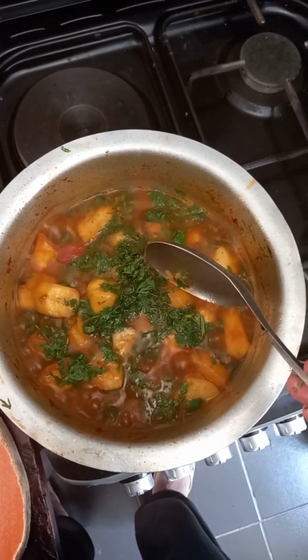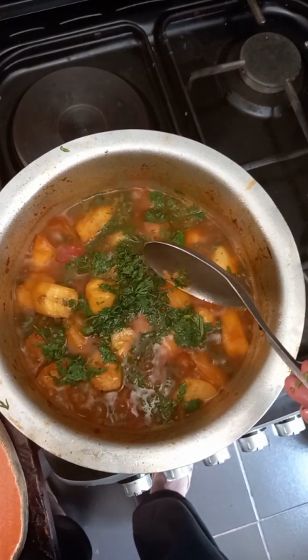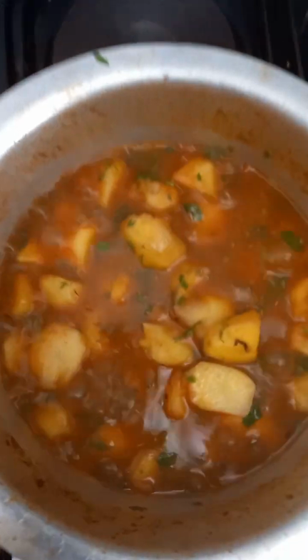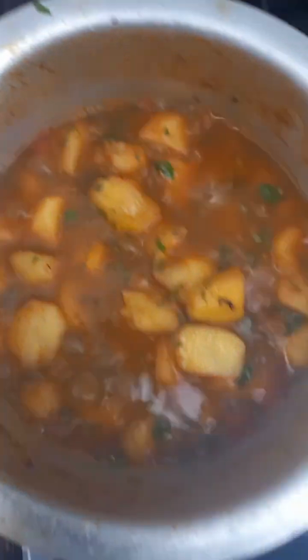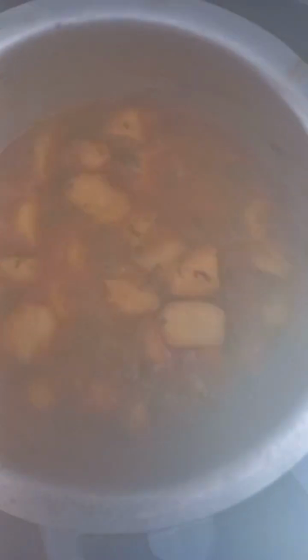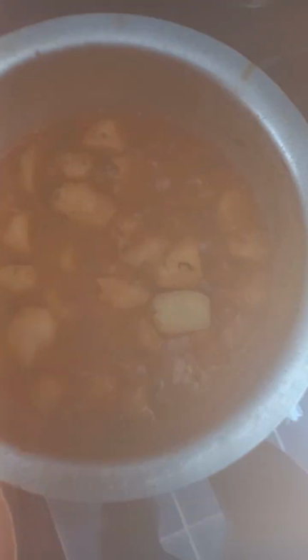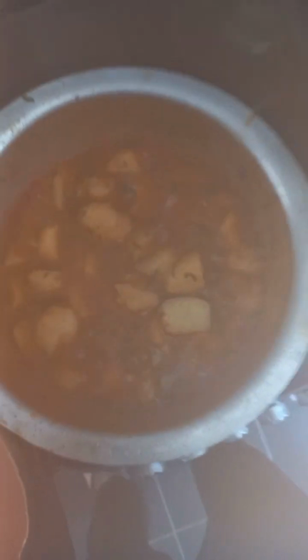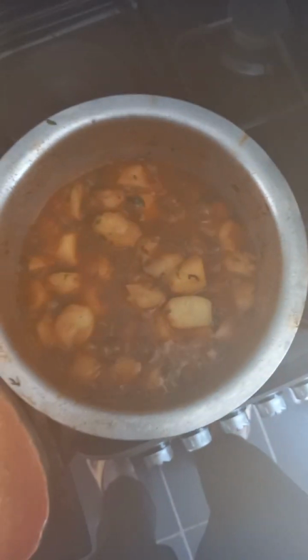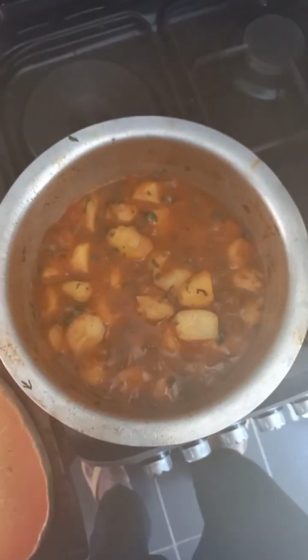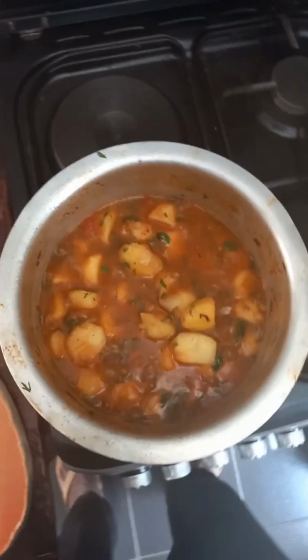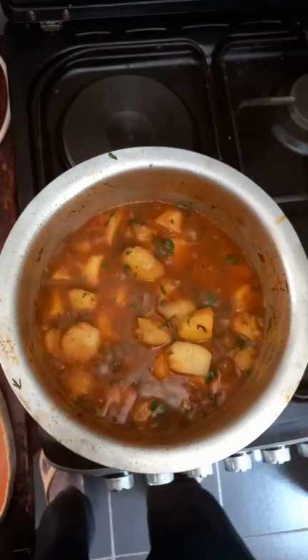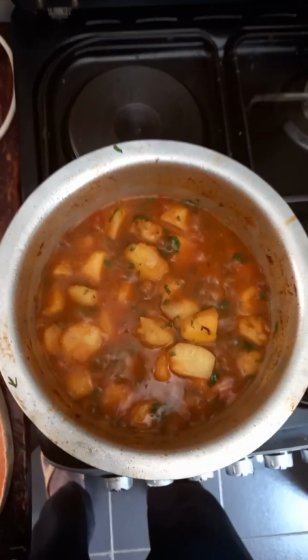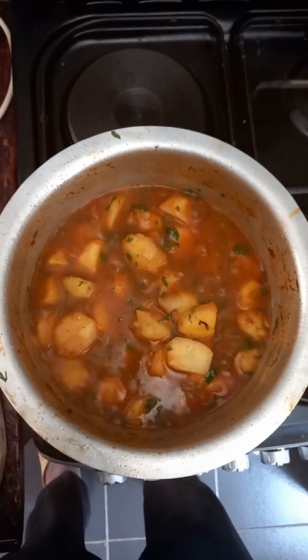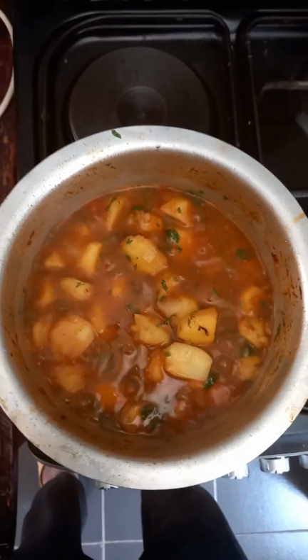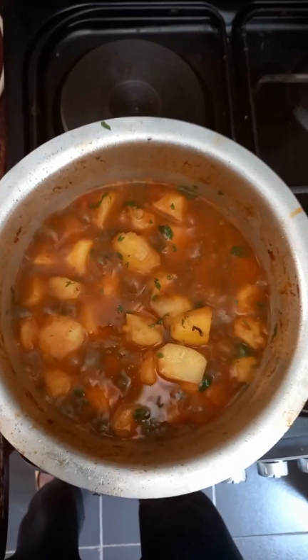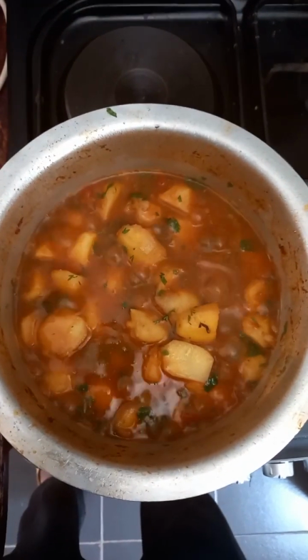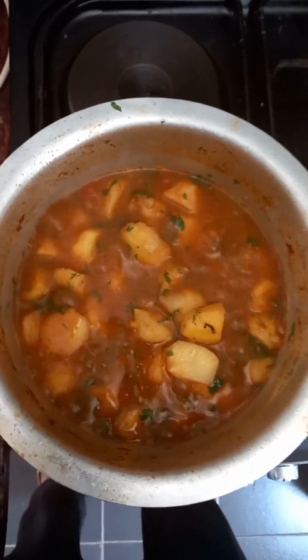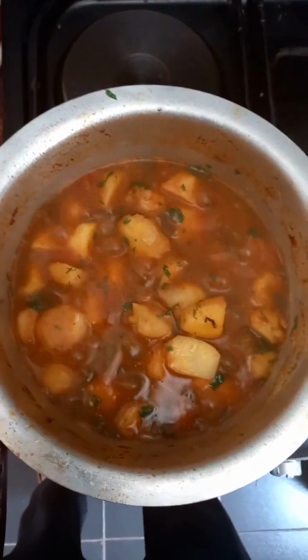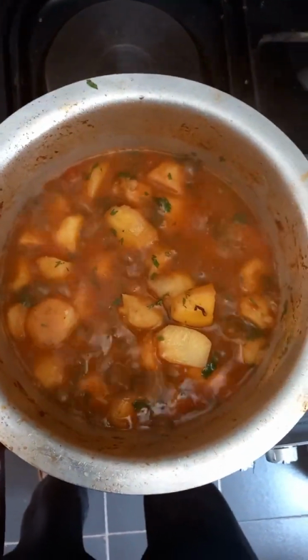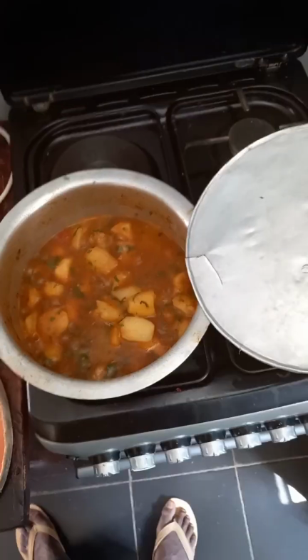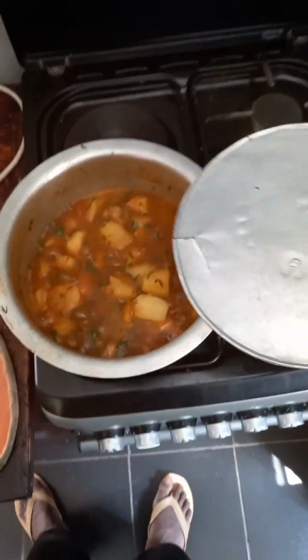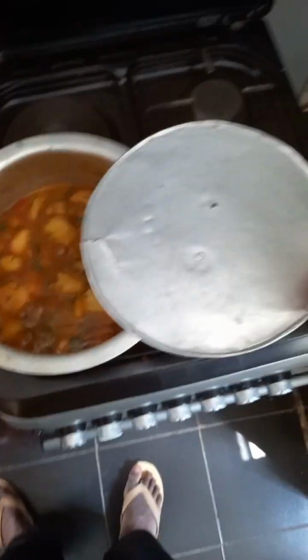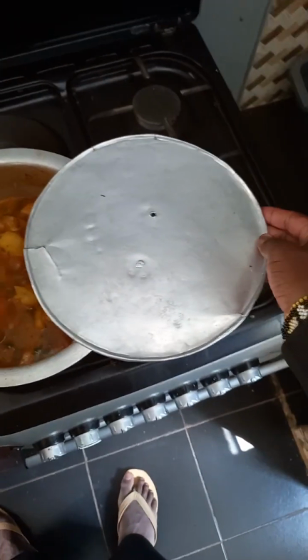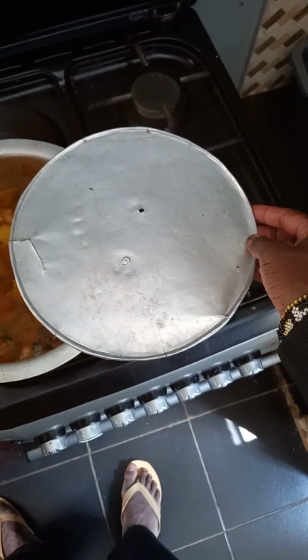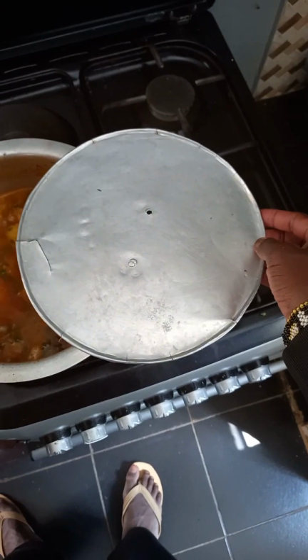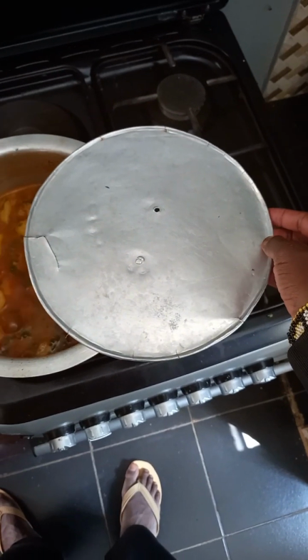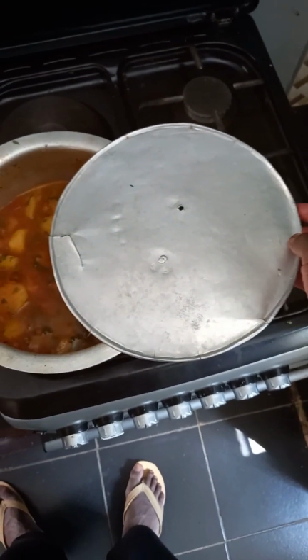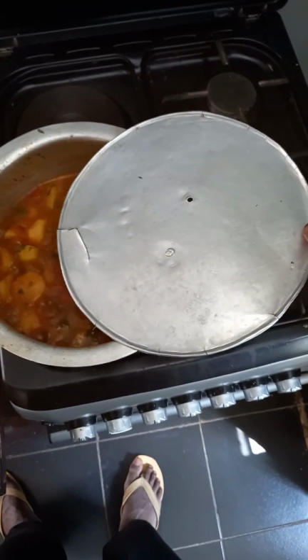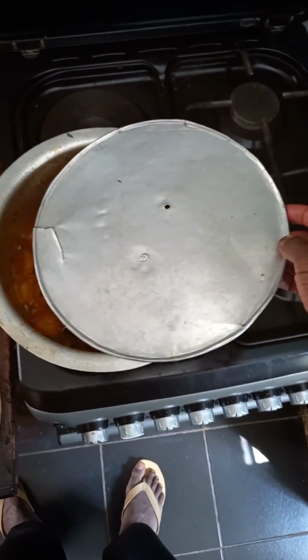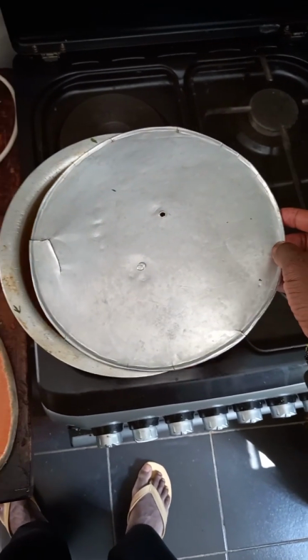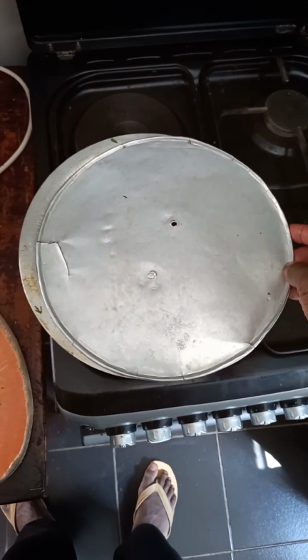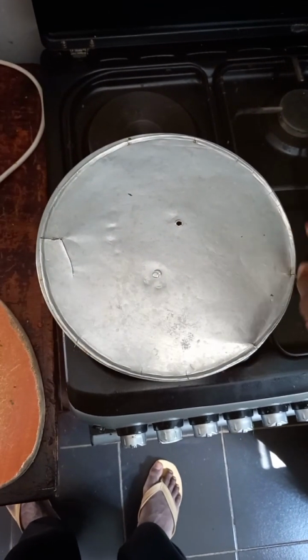After adding the coriander, look at the outcome now — look at the heavy, thick soup. Then I covered it again for it to continue boiling.